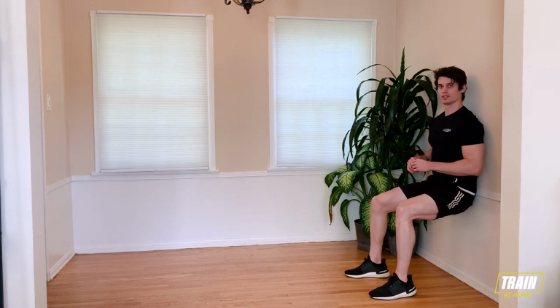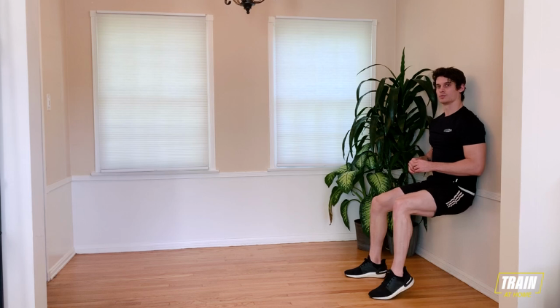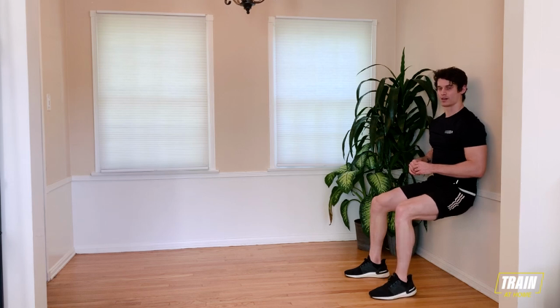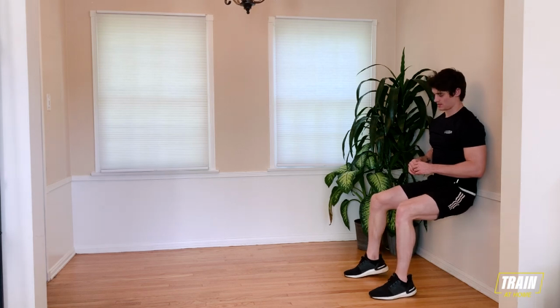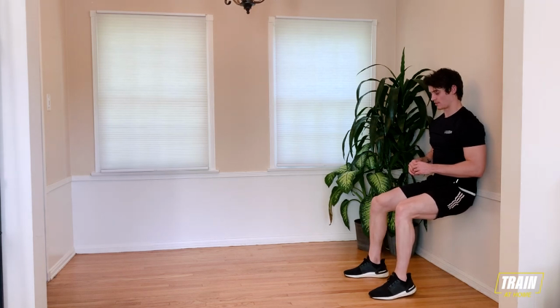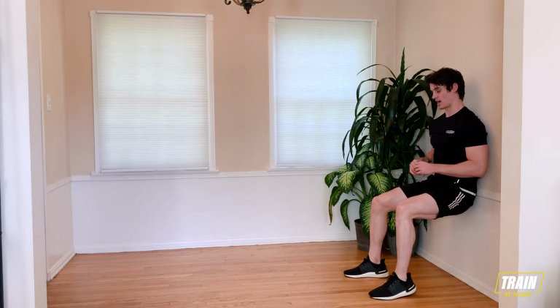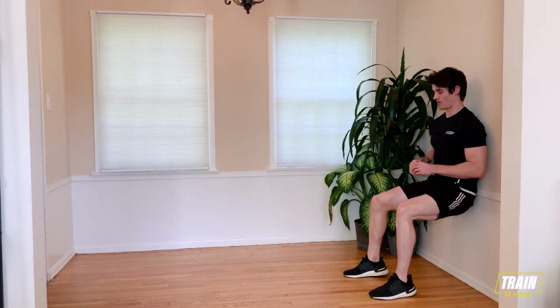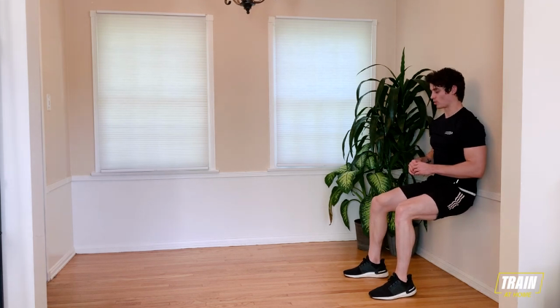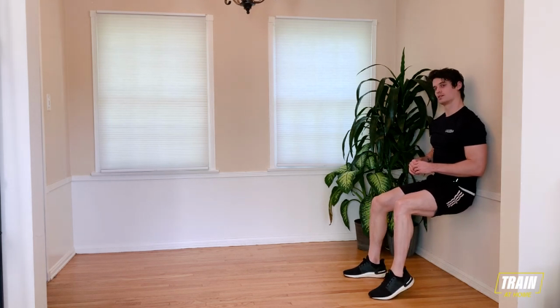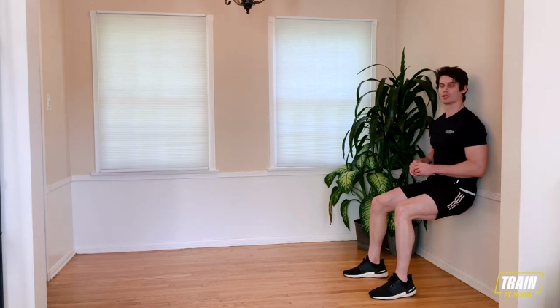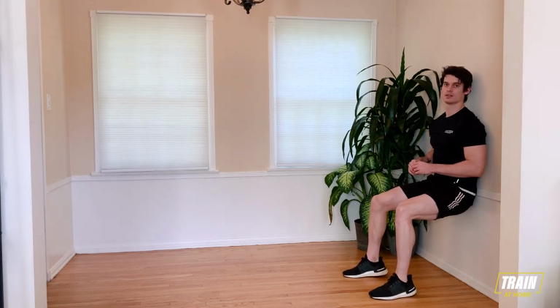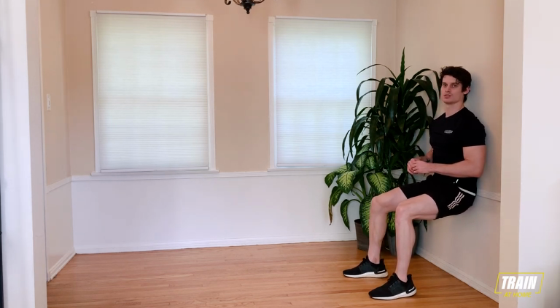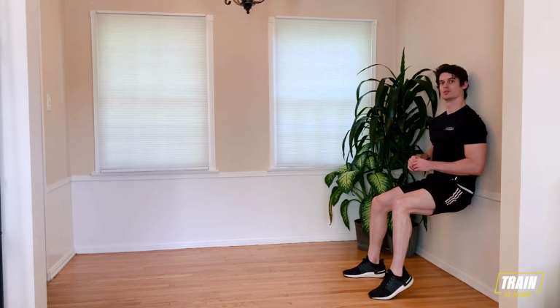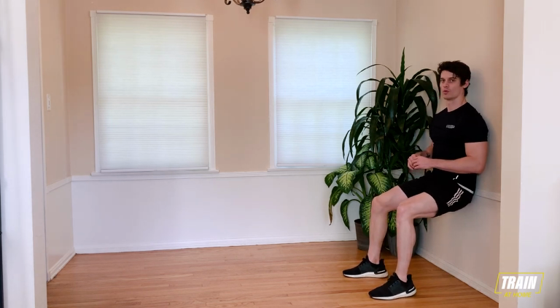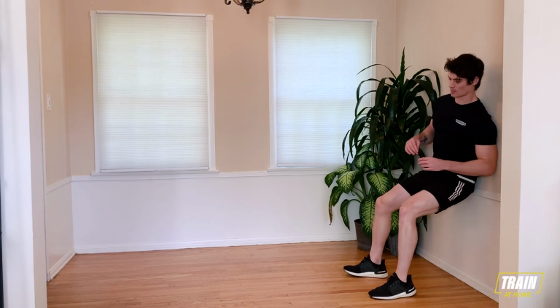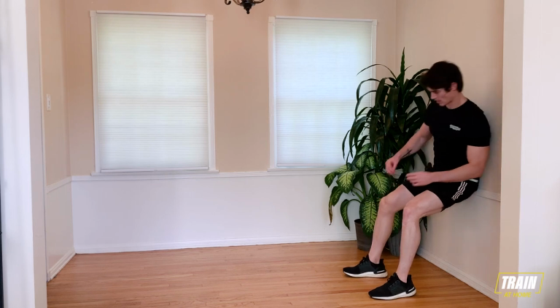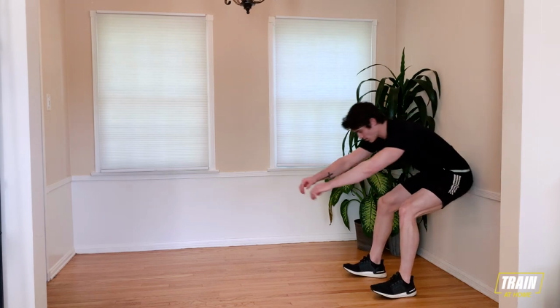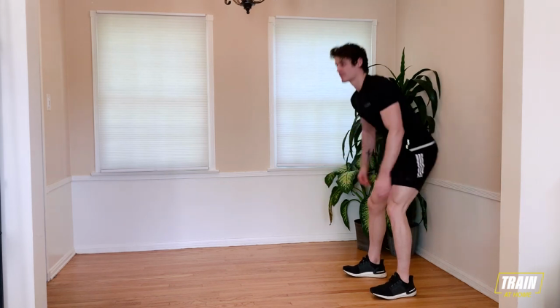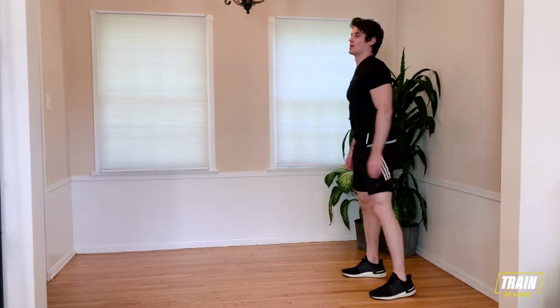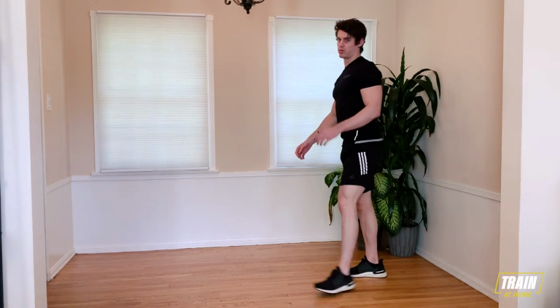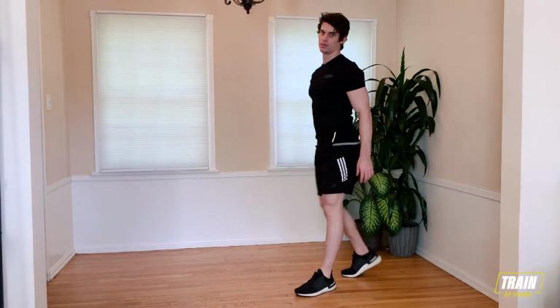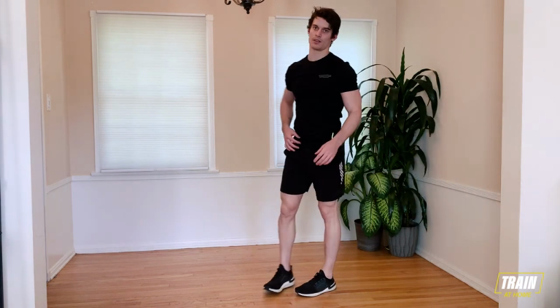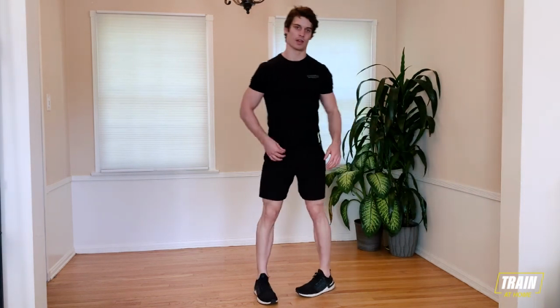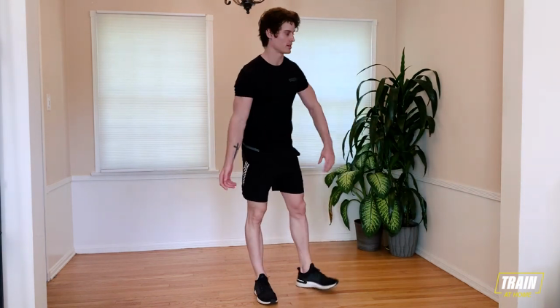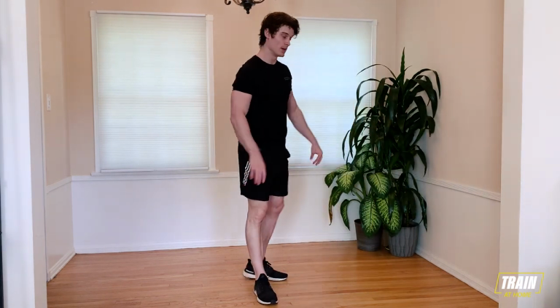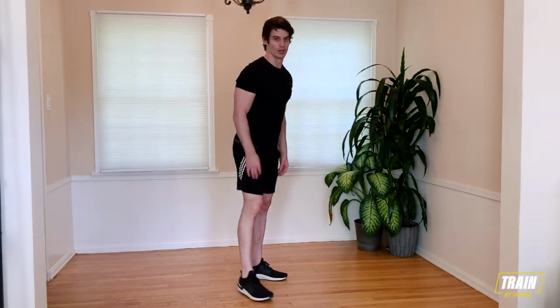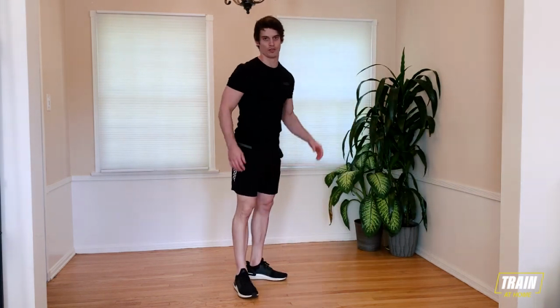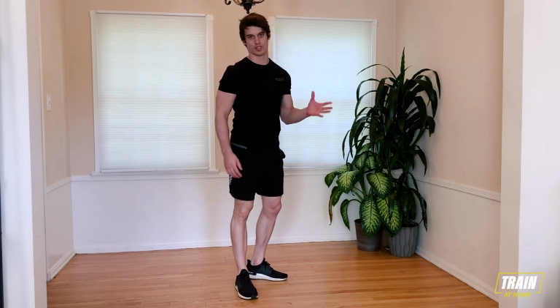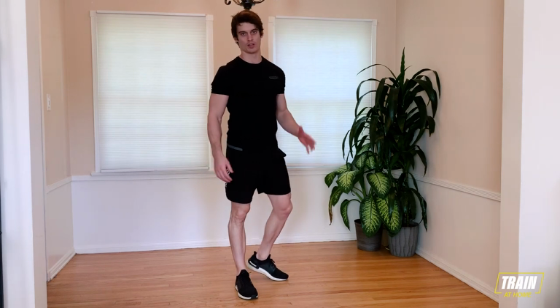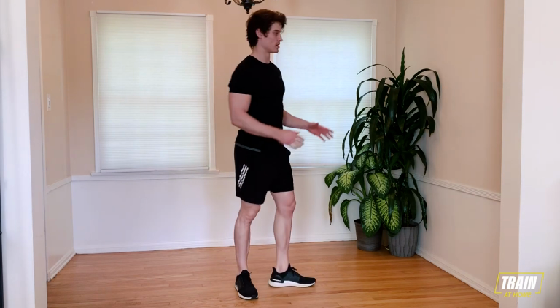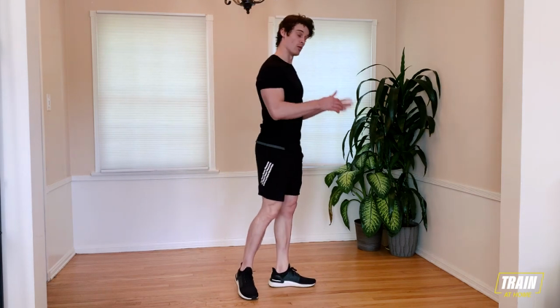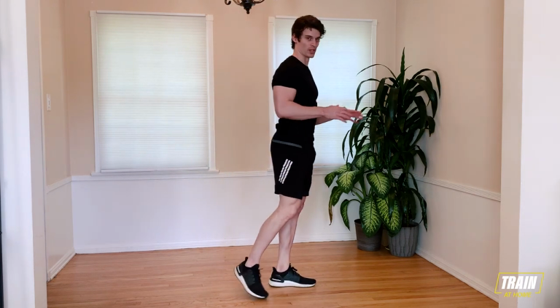Keep that butt at just about 90 degrees. Breathe it out. Five, four, three, two, one. Come up off that wall. Gather your breath. We're going to go into our first set of wall sprints.